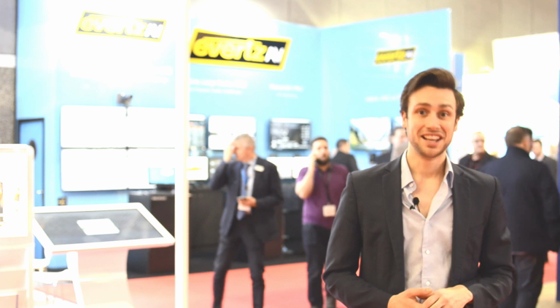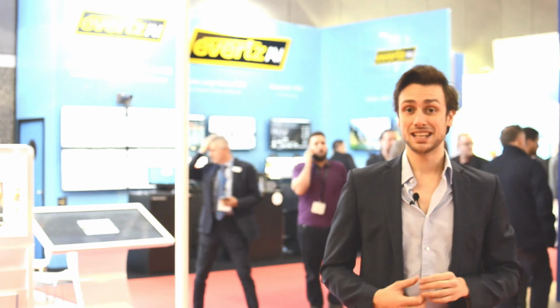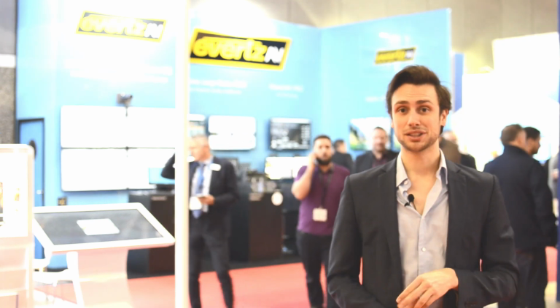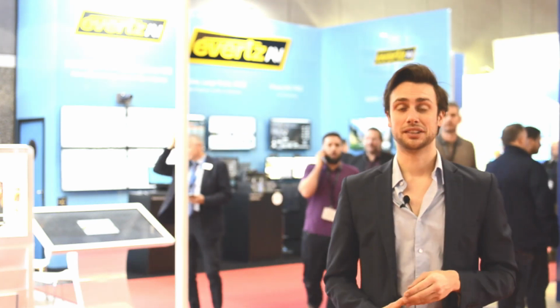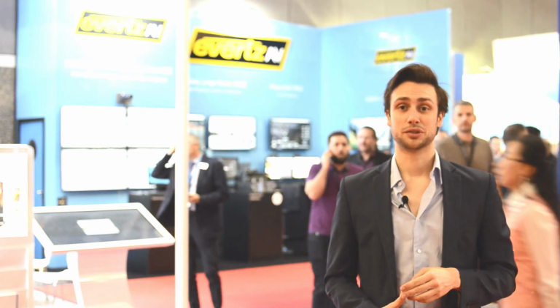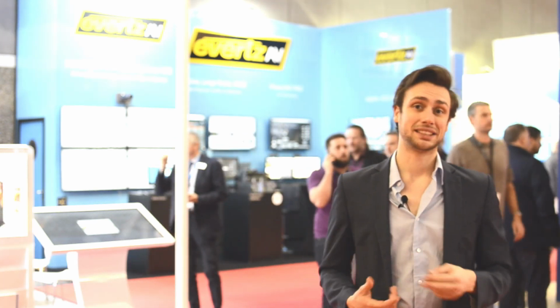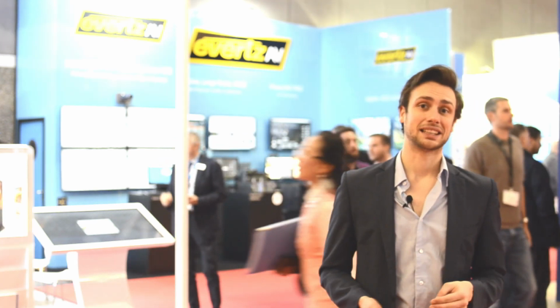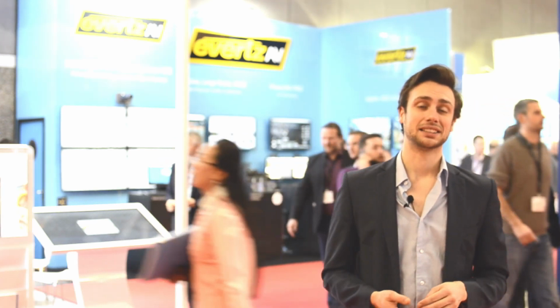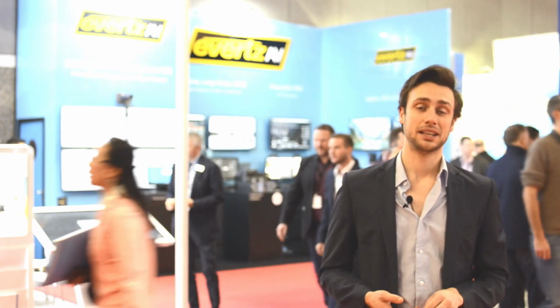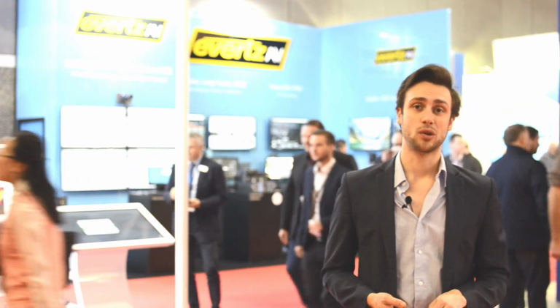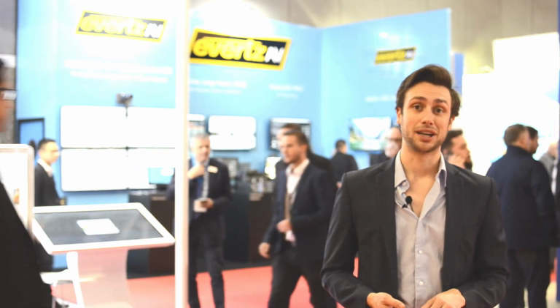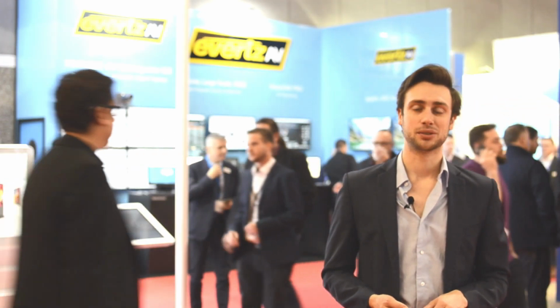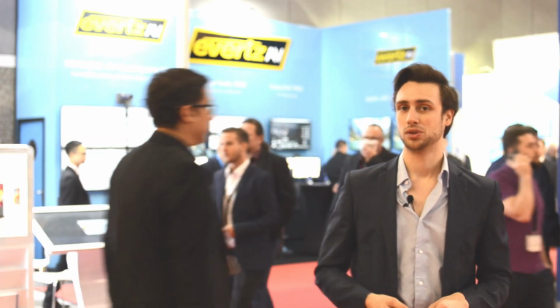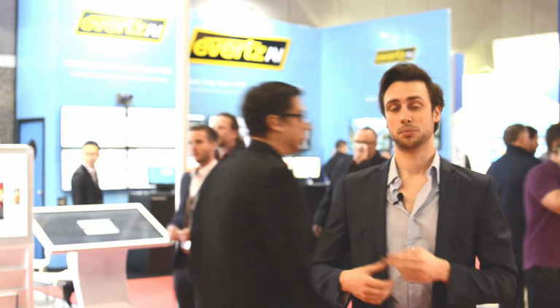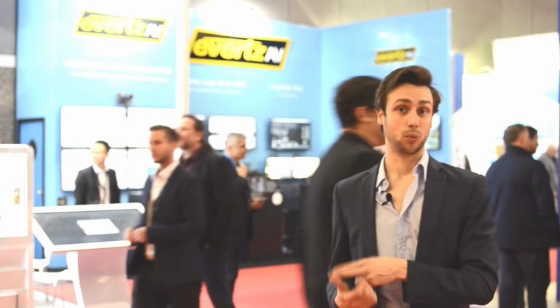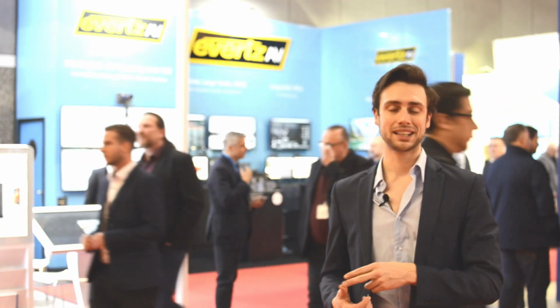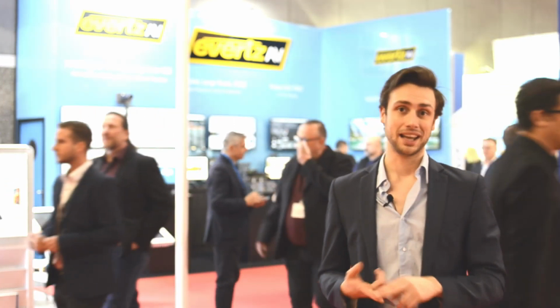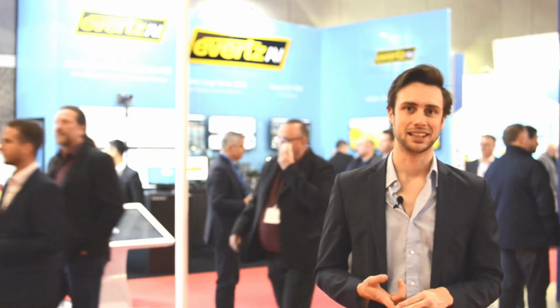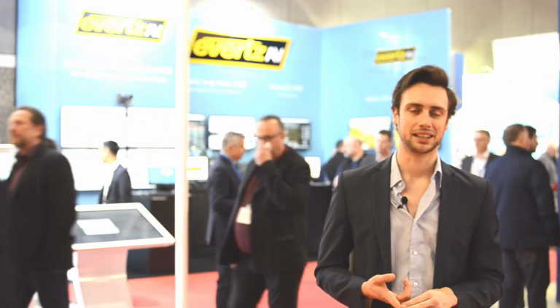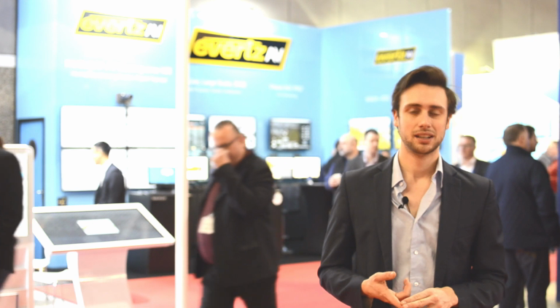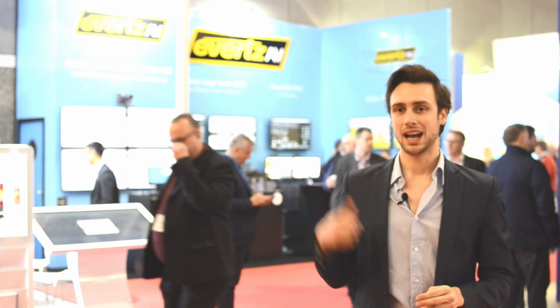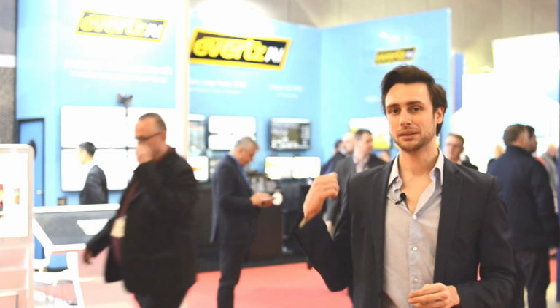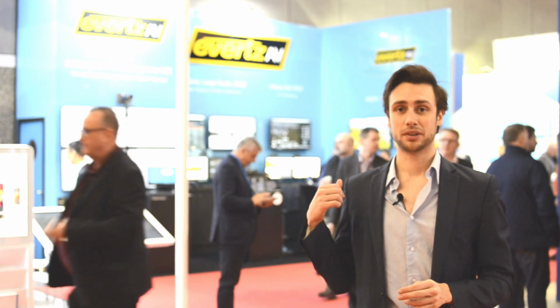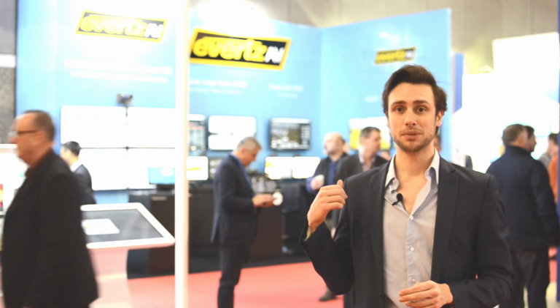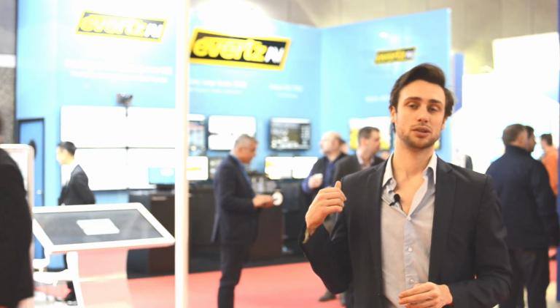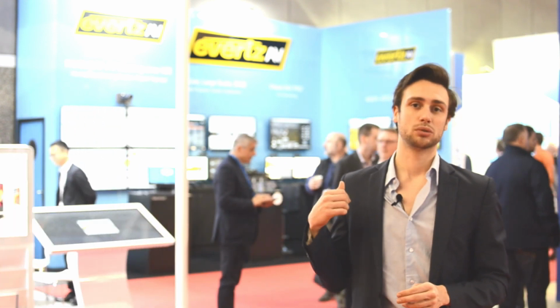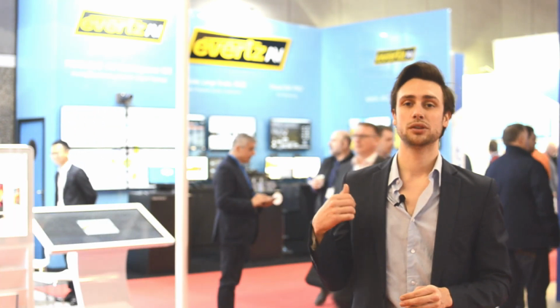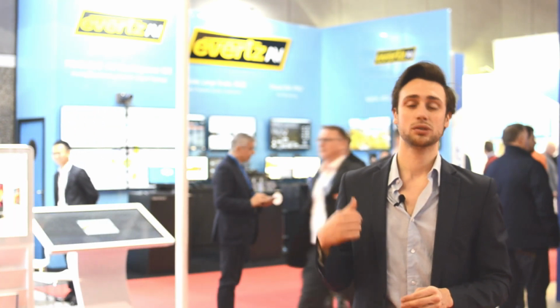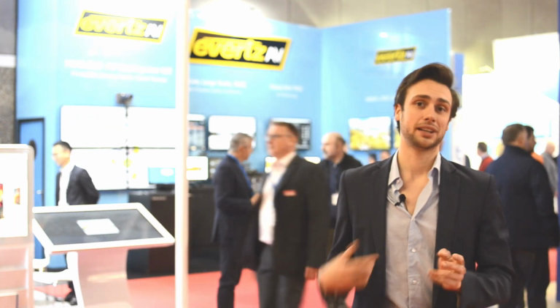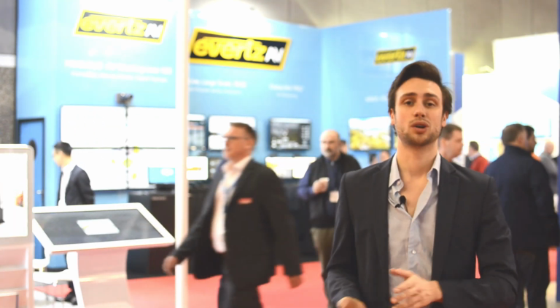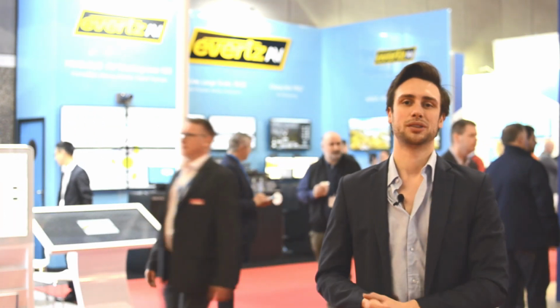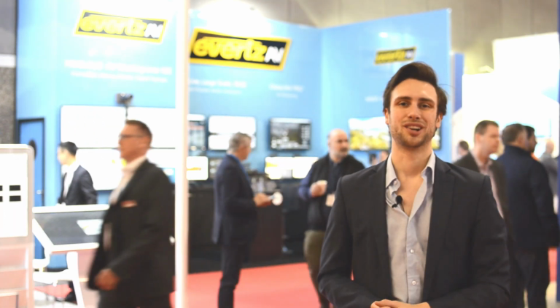Evertz delivers best-in-class AV over IP solutions for both 1GIG and 10GIG. I met up with Jamie, their general manager, to find out more about their products.